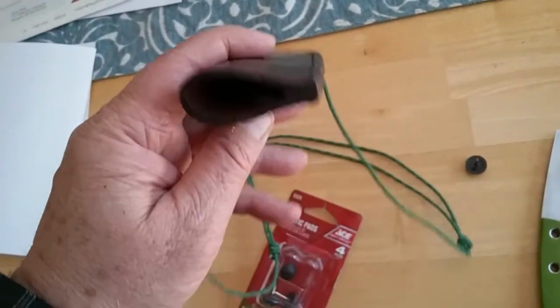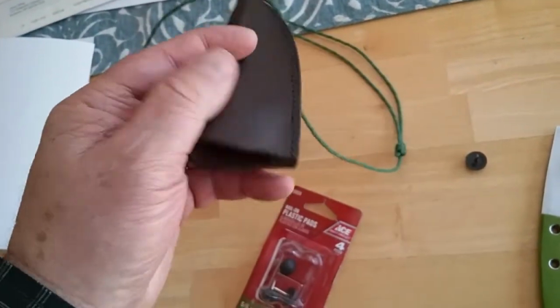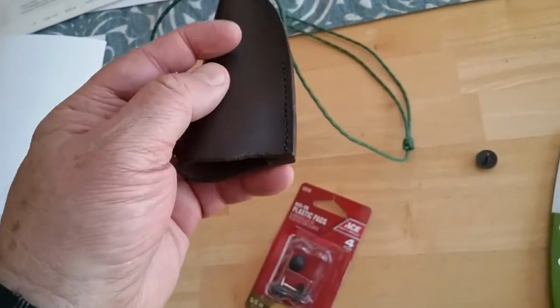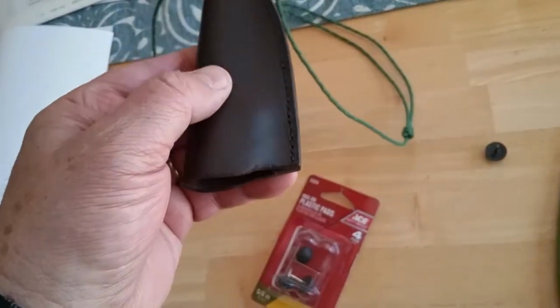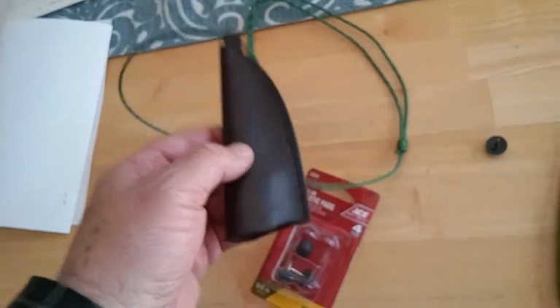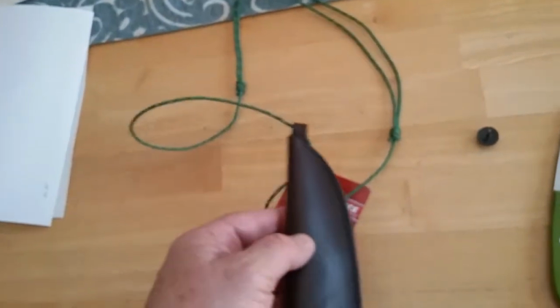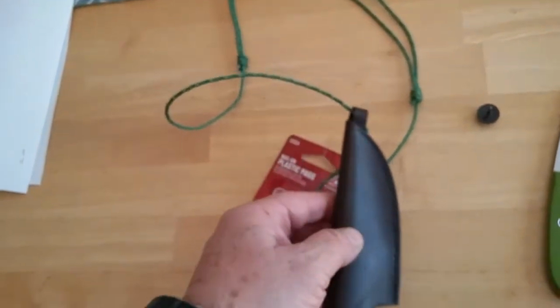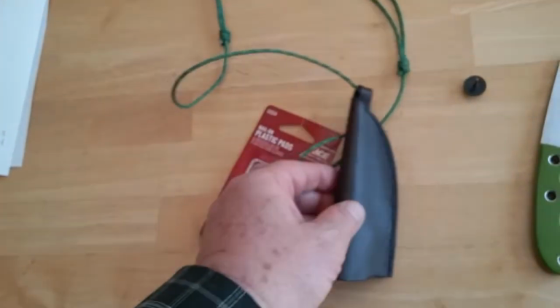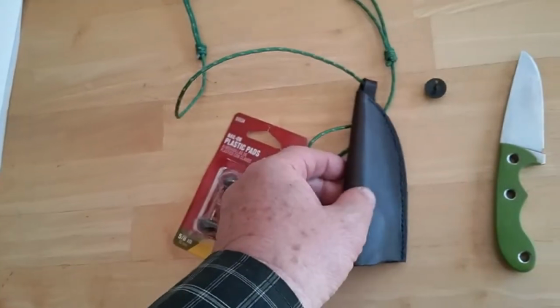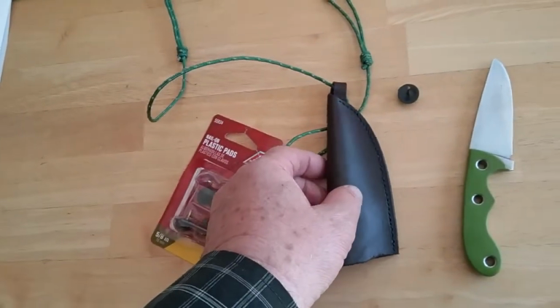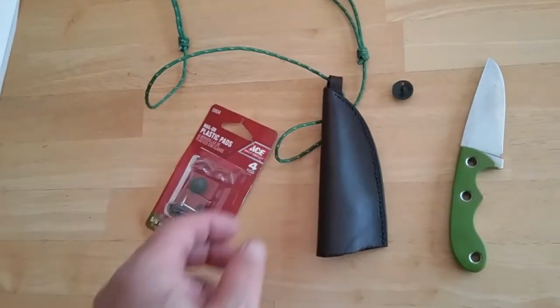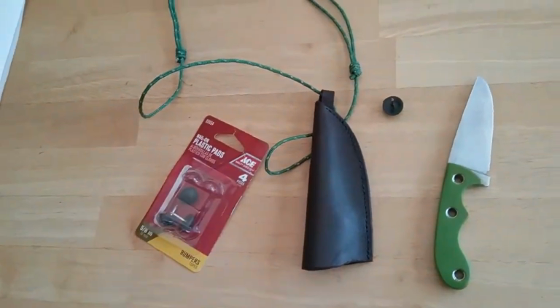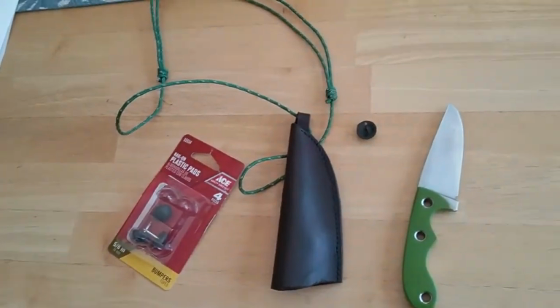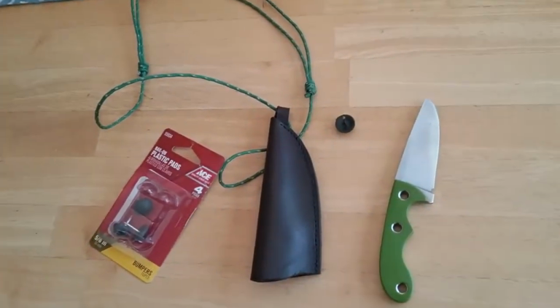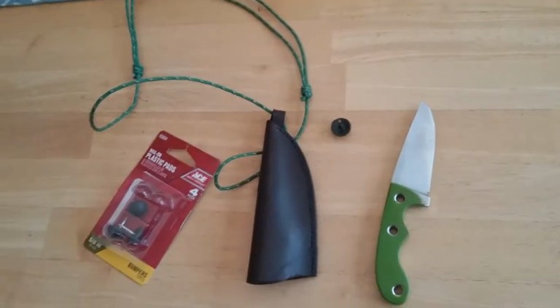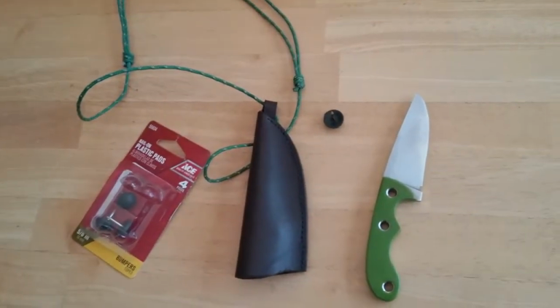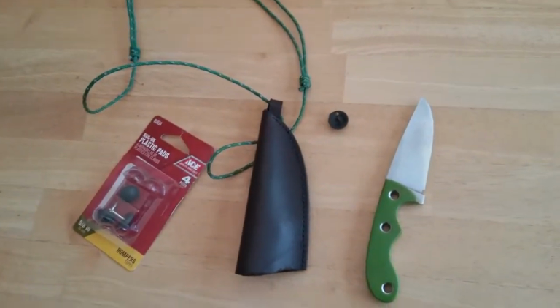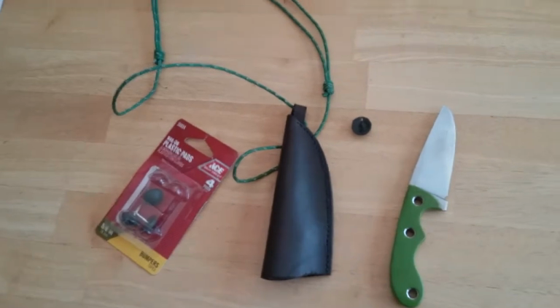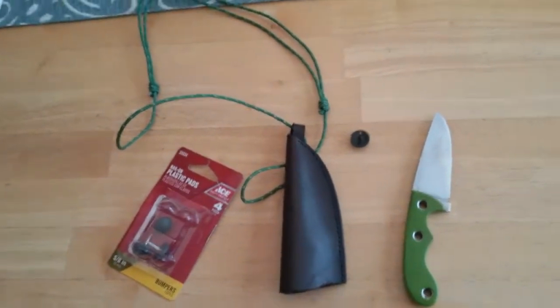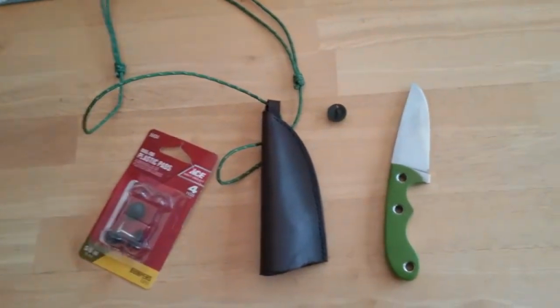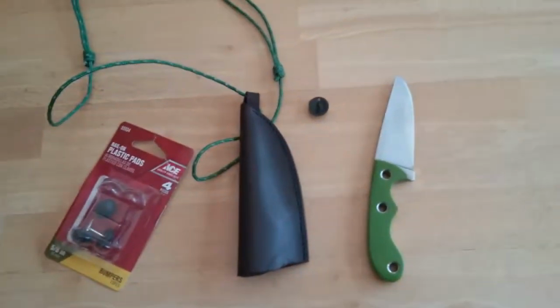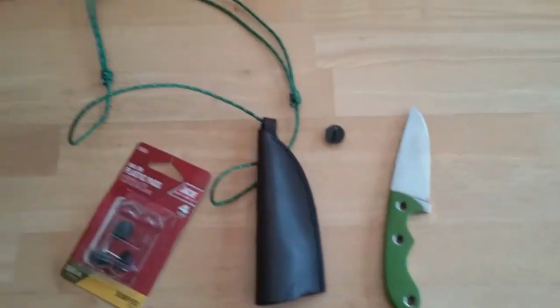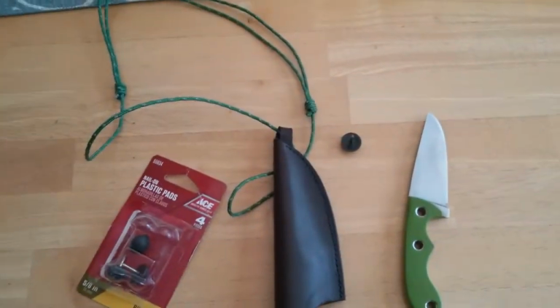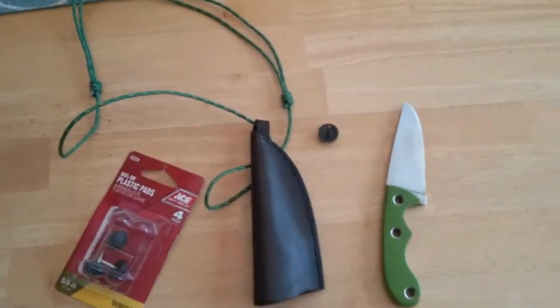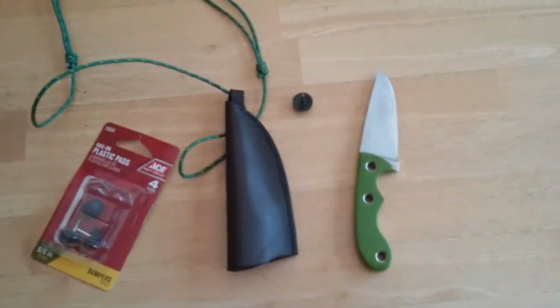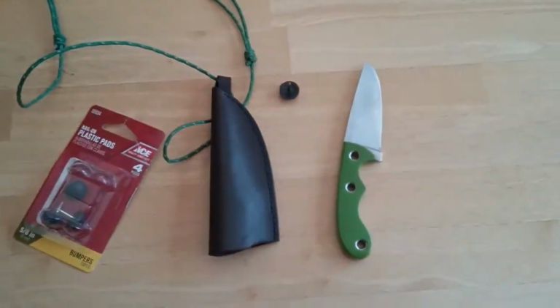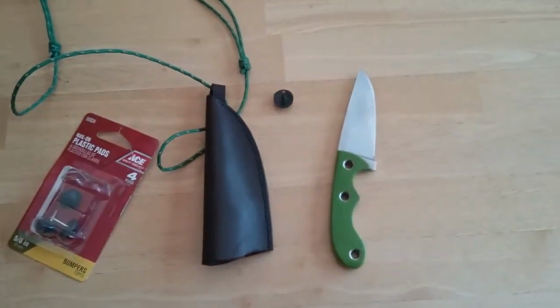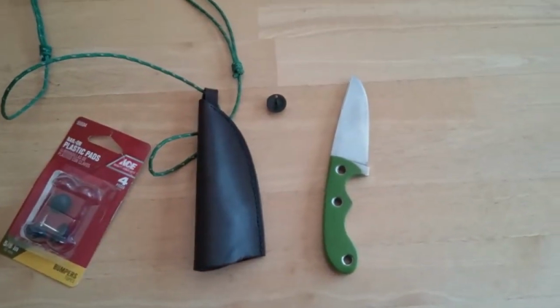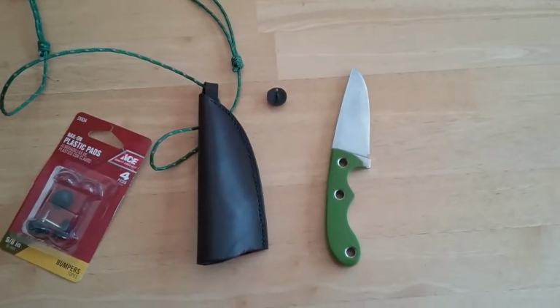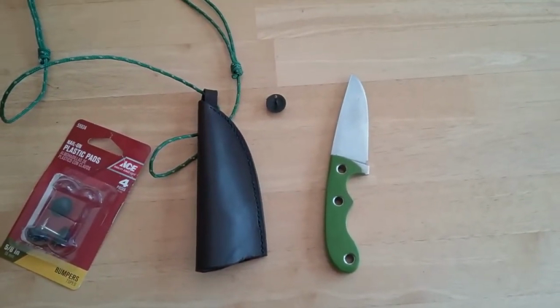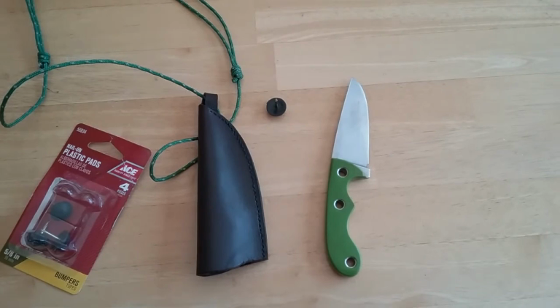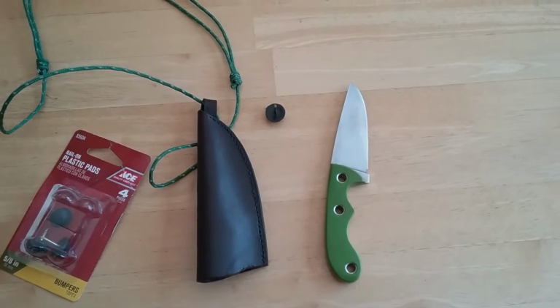It seems to retain the knife really well. I had it out for an overnight canoe trip on the Madison and had no issues with it. So I just wanted to show you that.